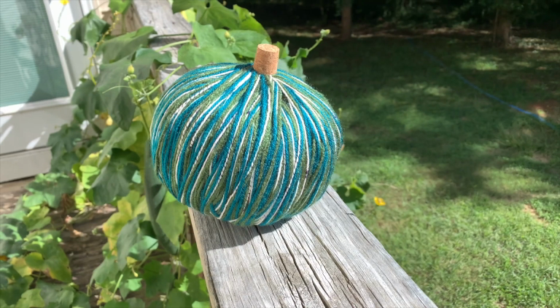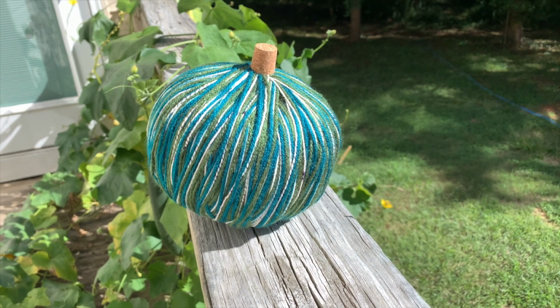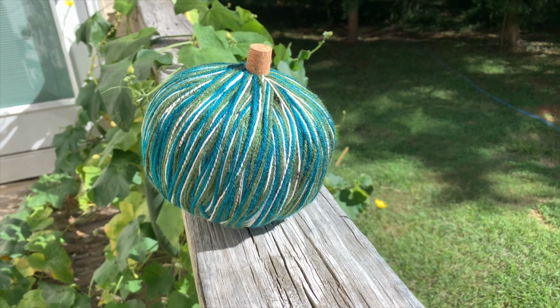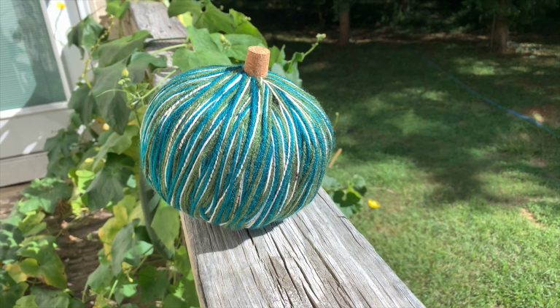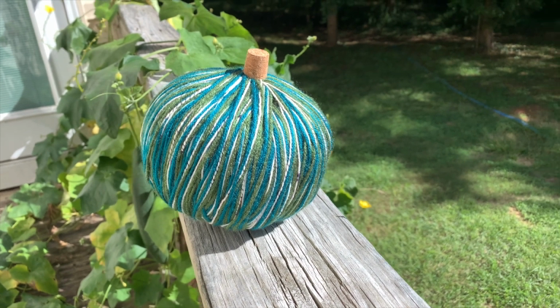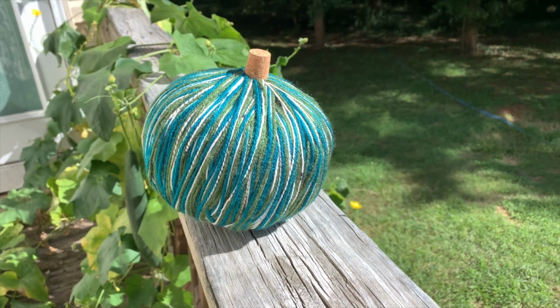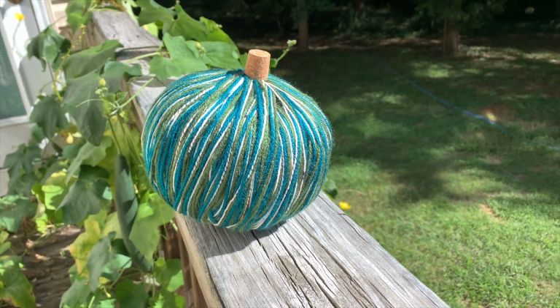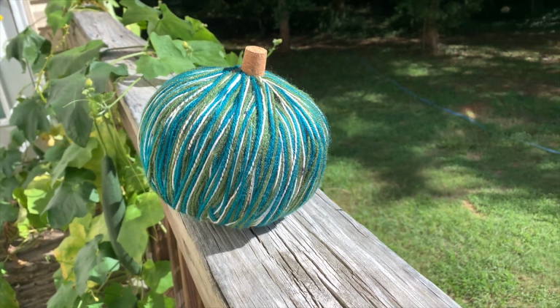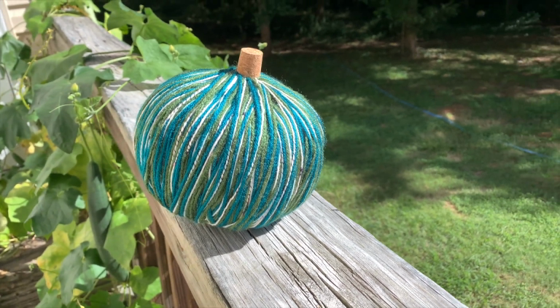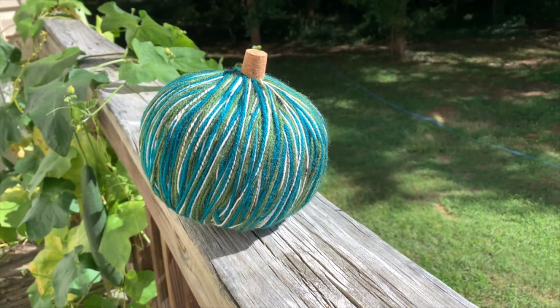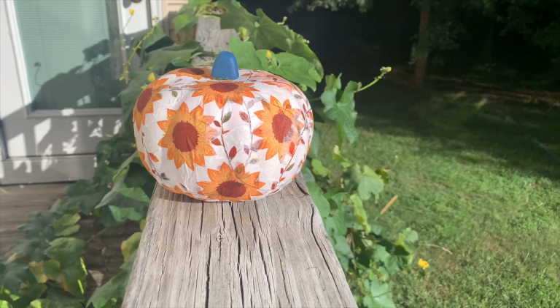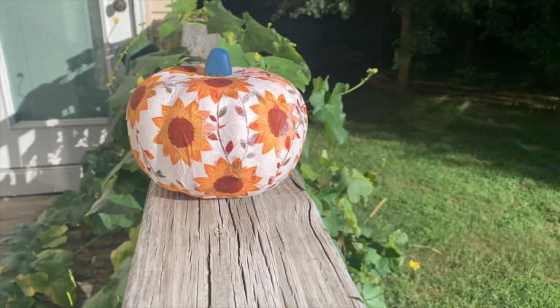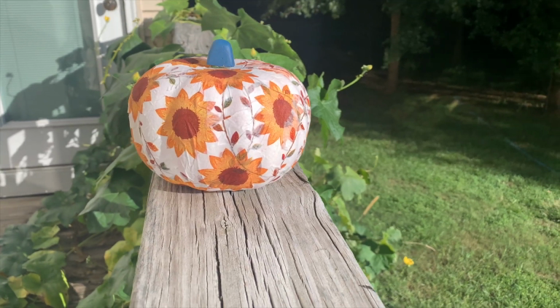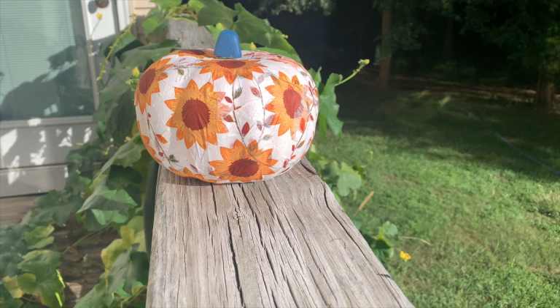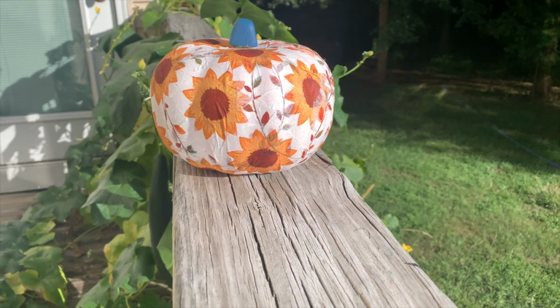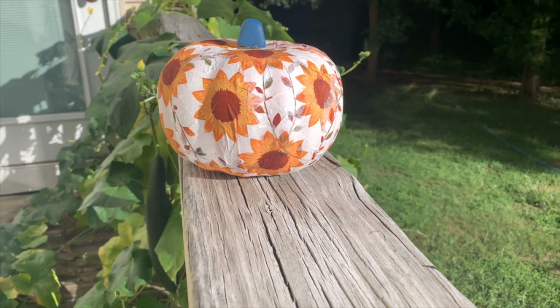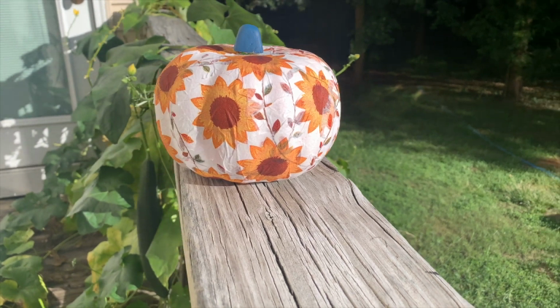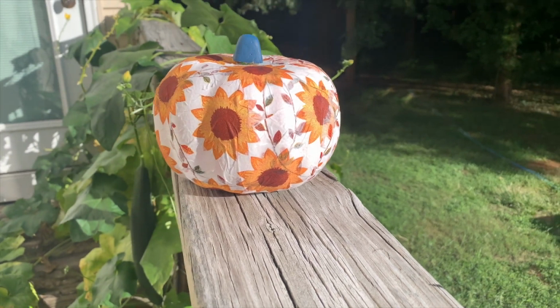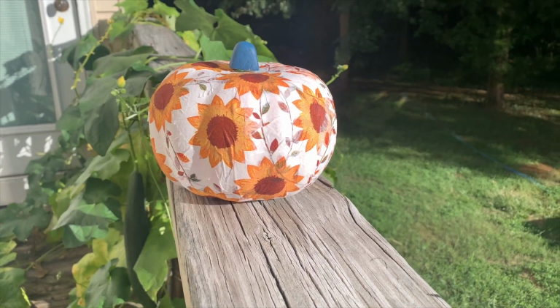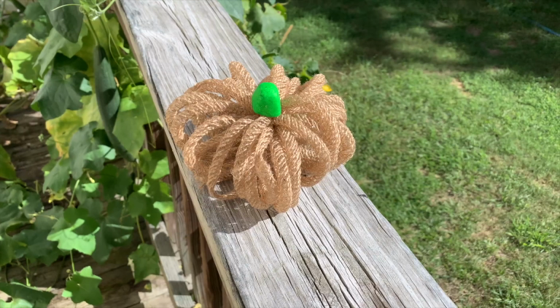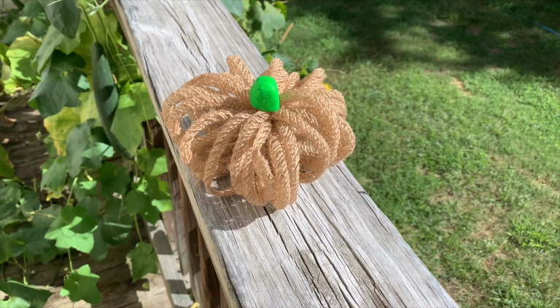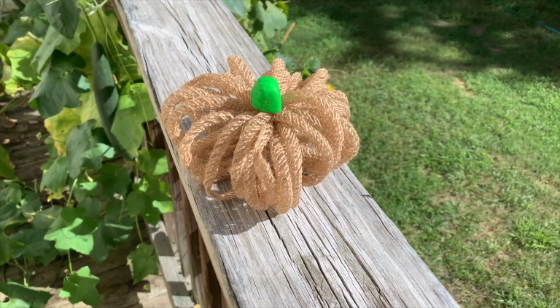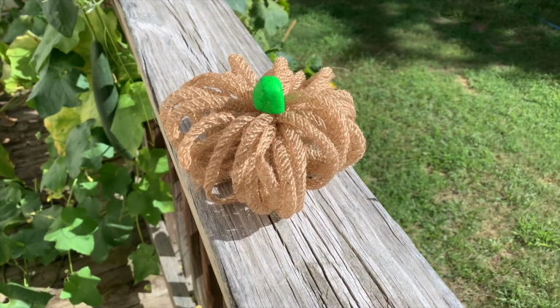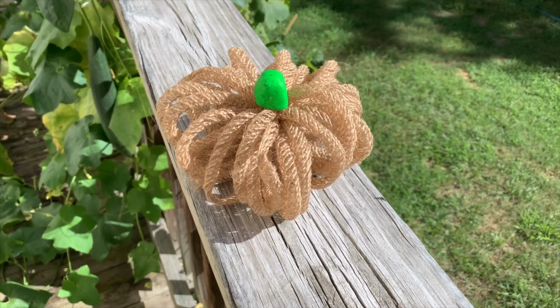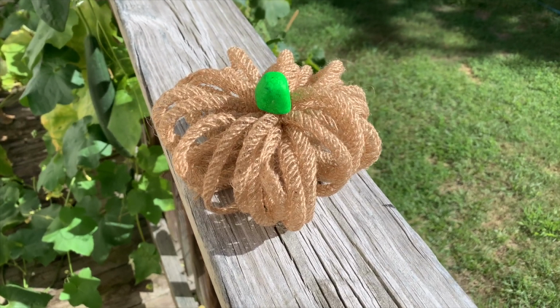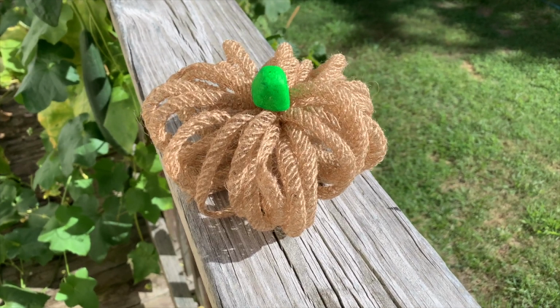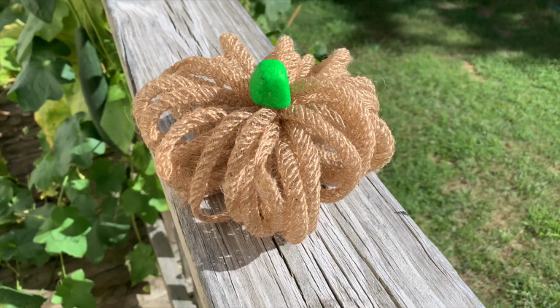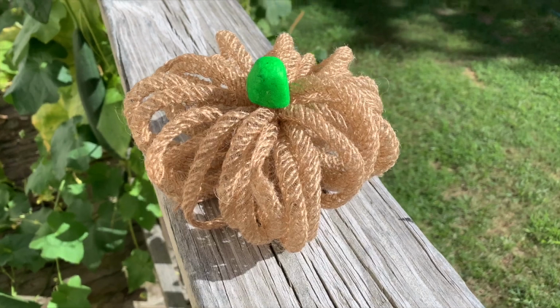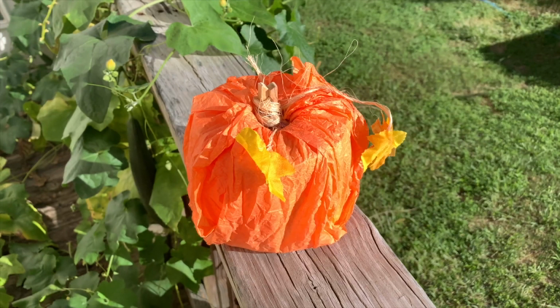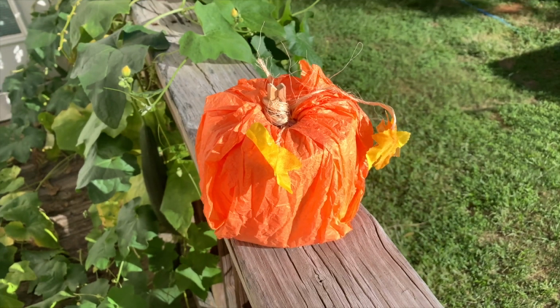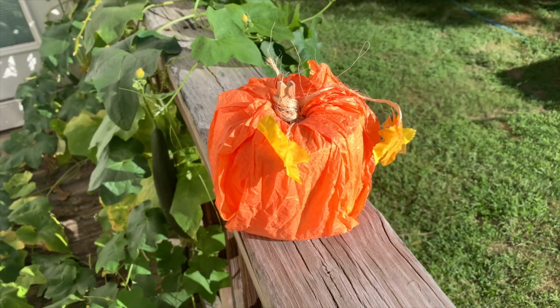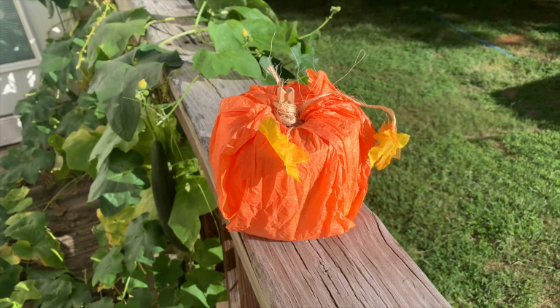So these are my five DIY pumpkin ideas. I hope these inspire you all to do some fall crafting this season. I have some crochet pumpkins I'm also going to be adding to my collection soon so be sure to come back for those tutorials. Thanks so much for watching. Happy fall and happy crafting!